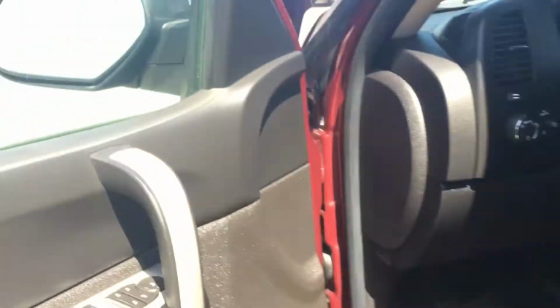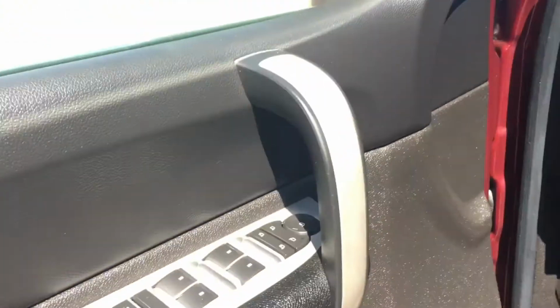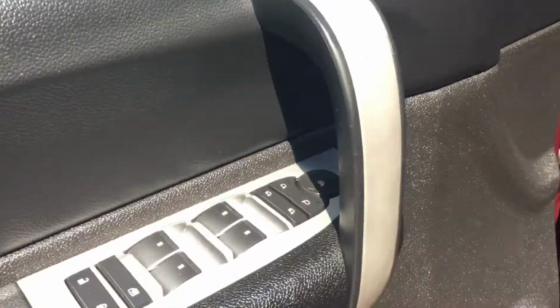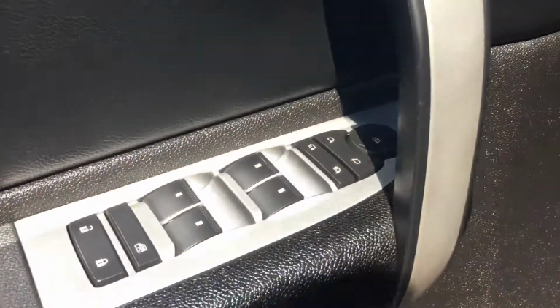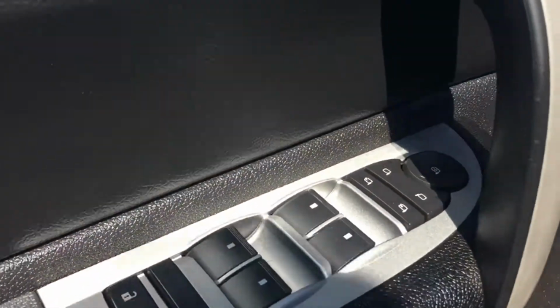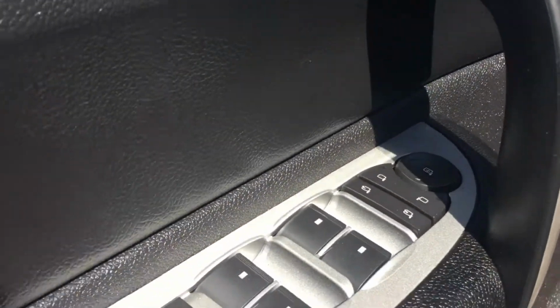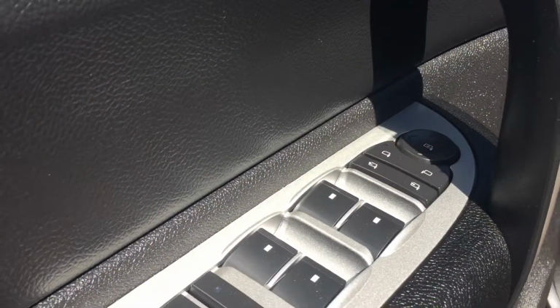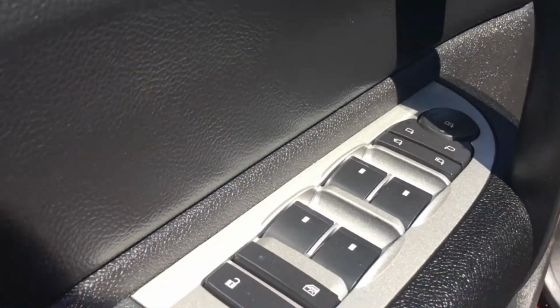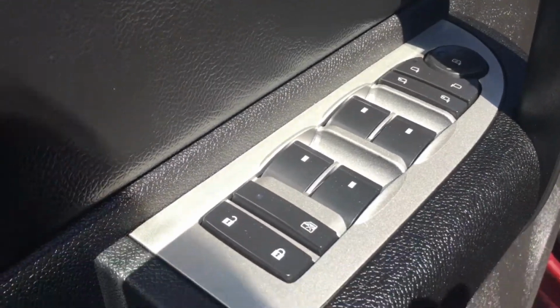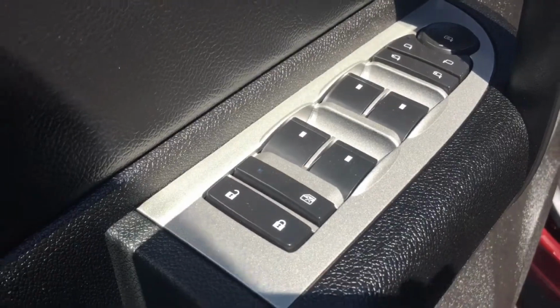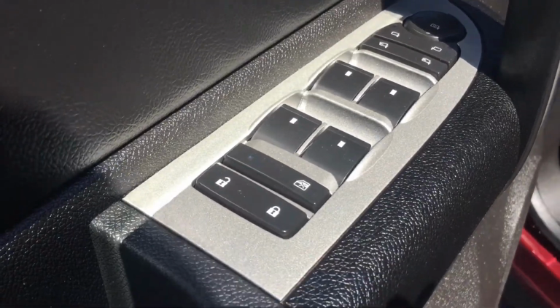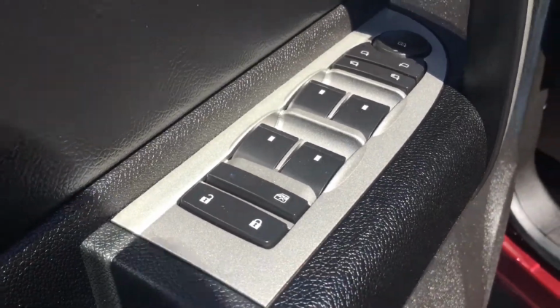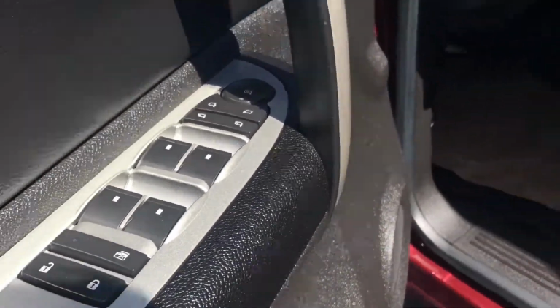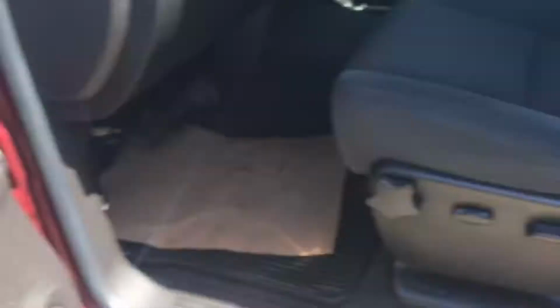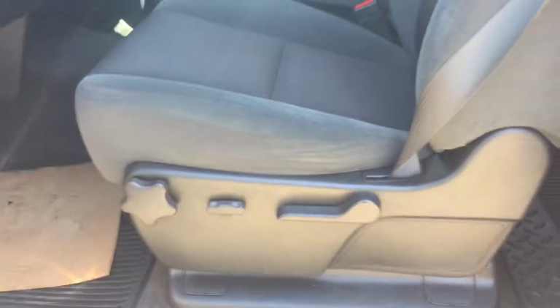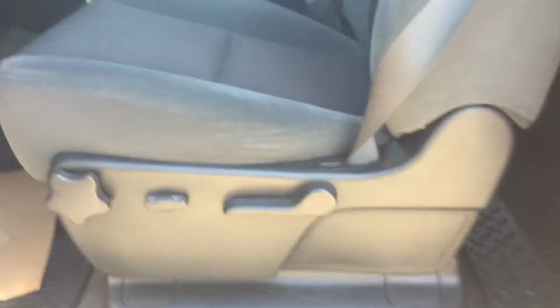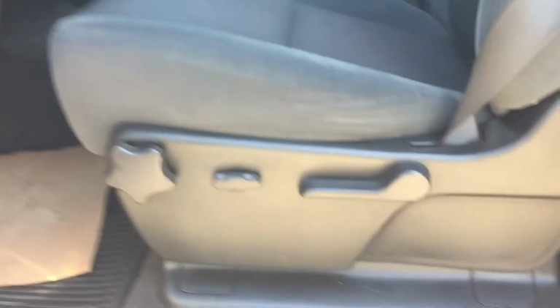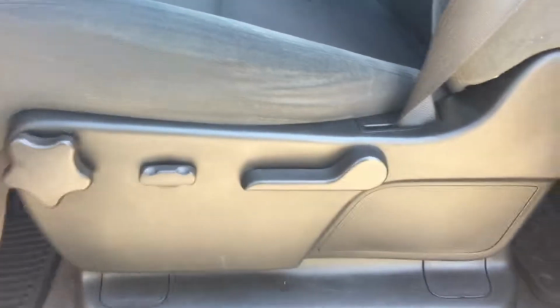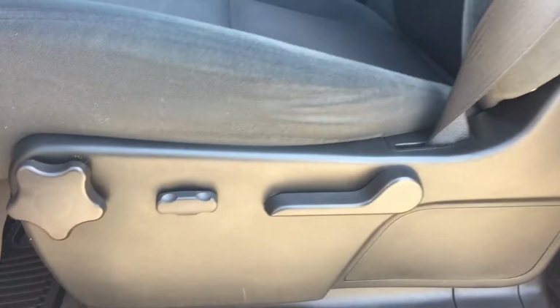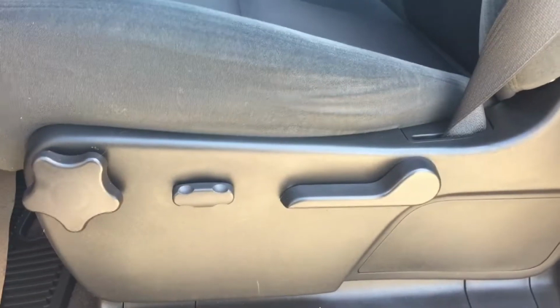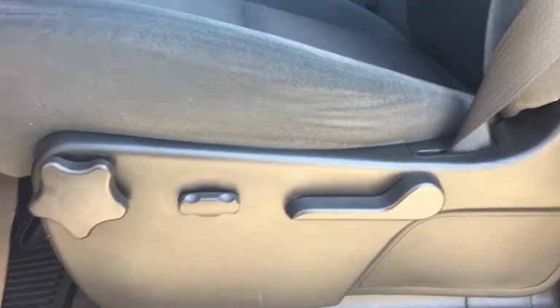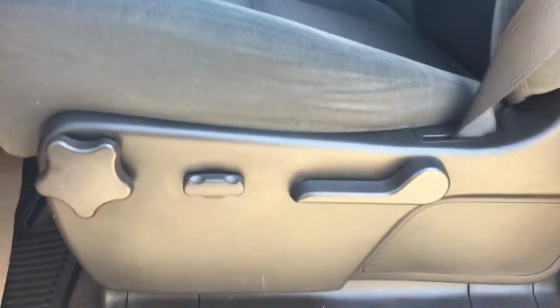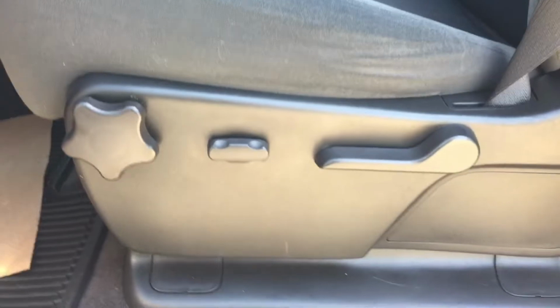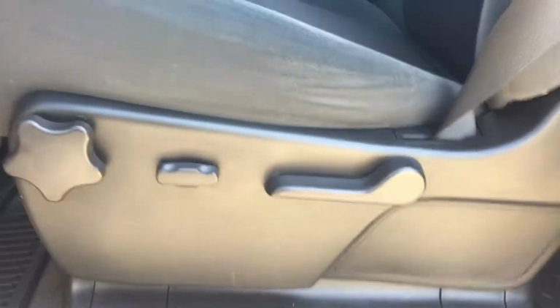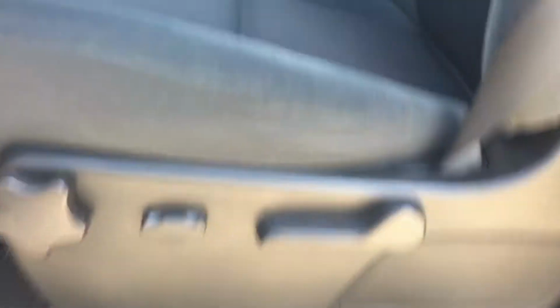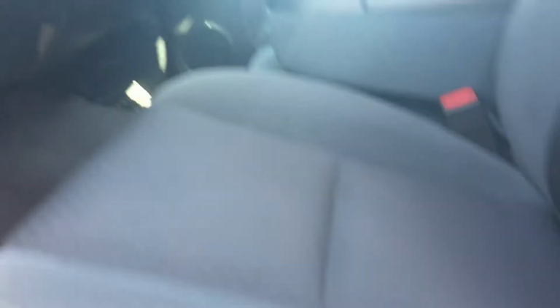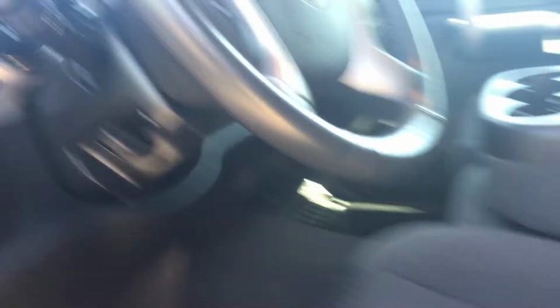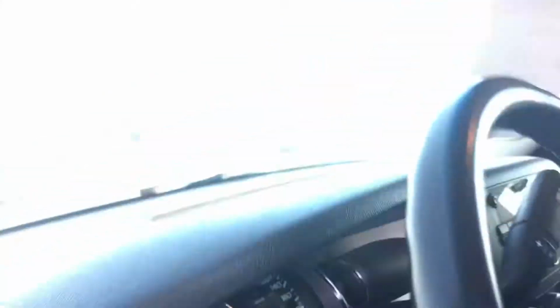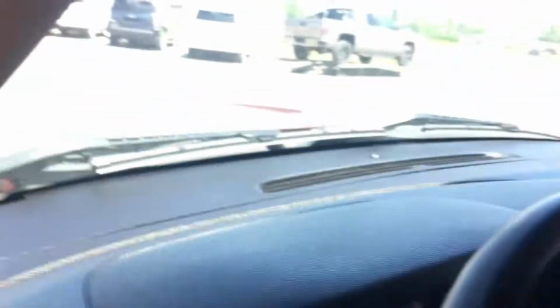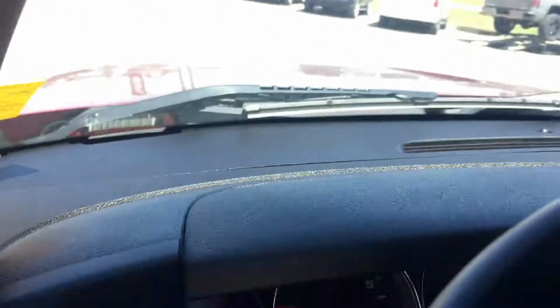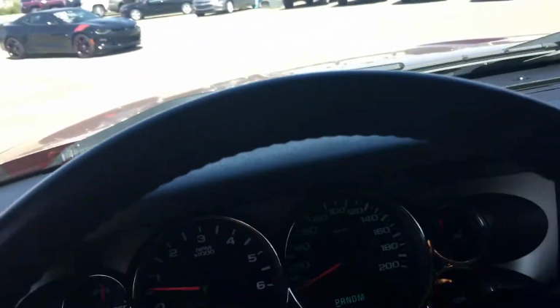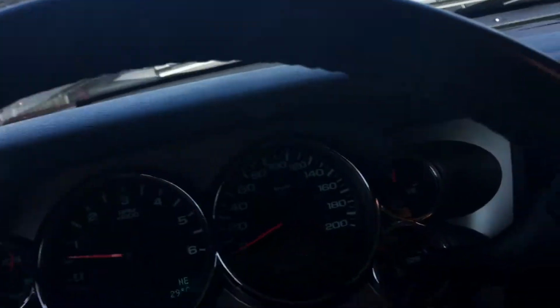On the door you have your controls for those power mirrors, your power windows, and your power locks. We also have a six-way driver's power seat here.